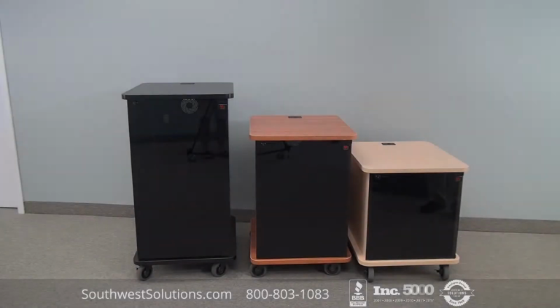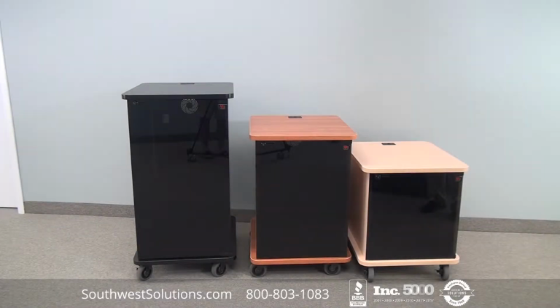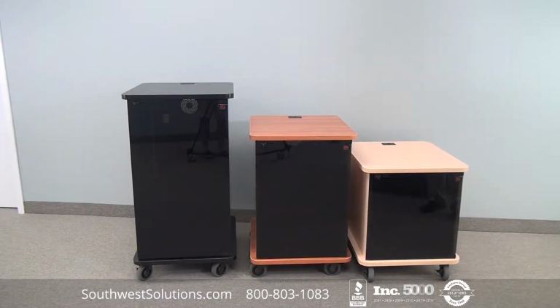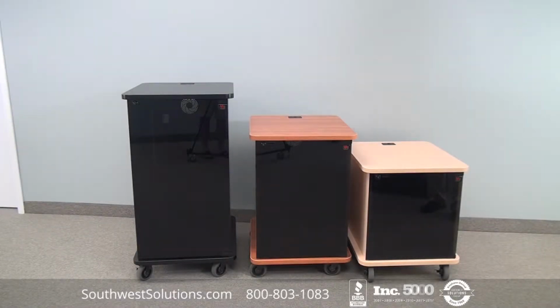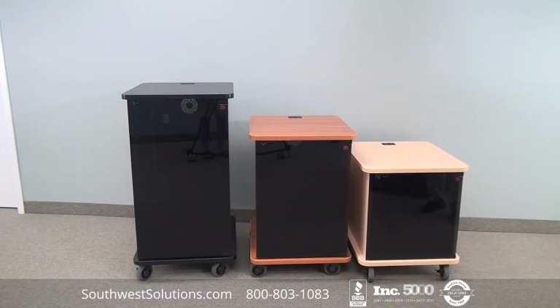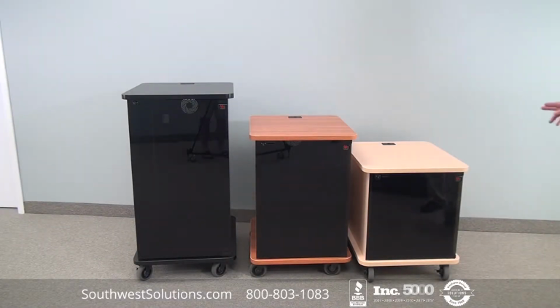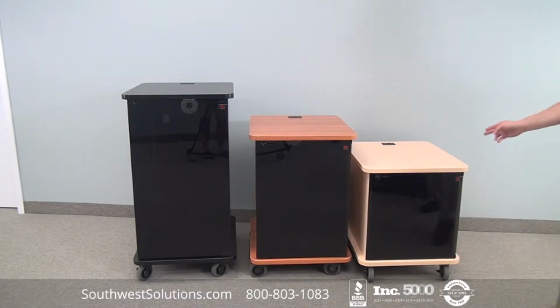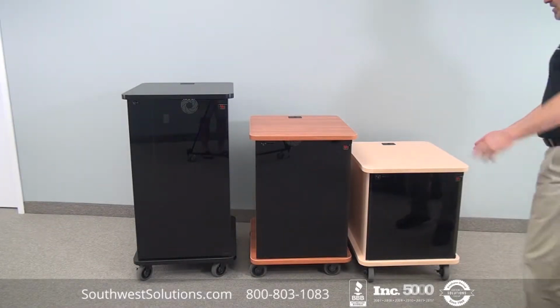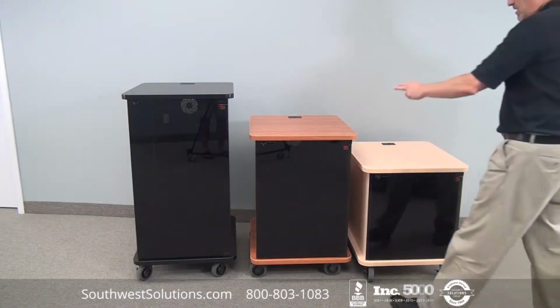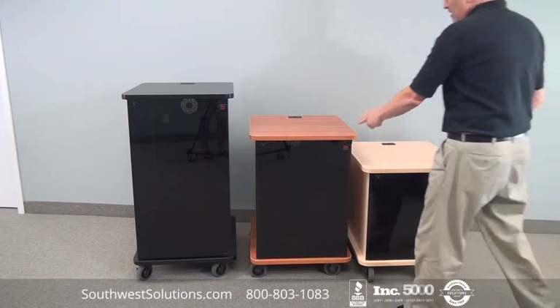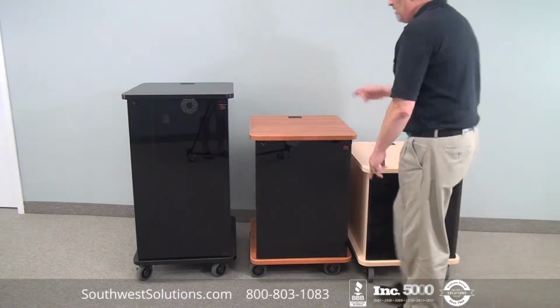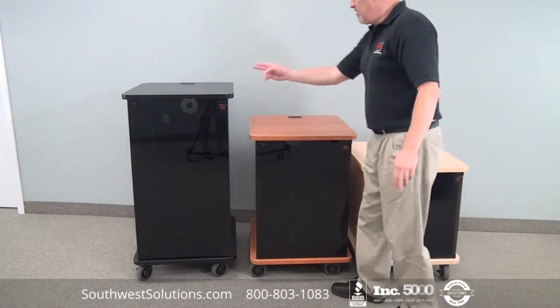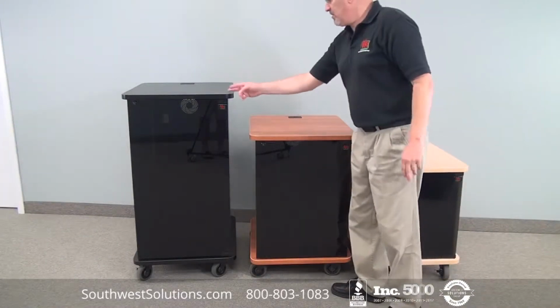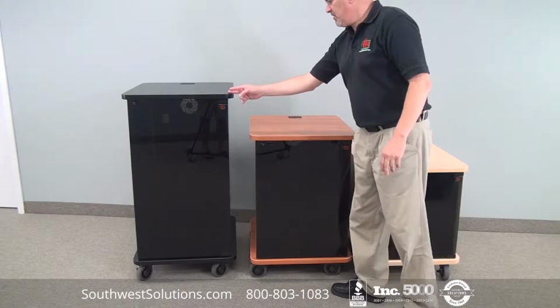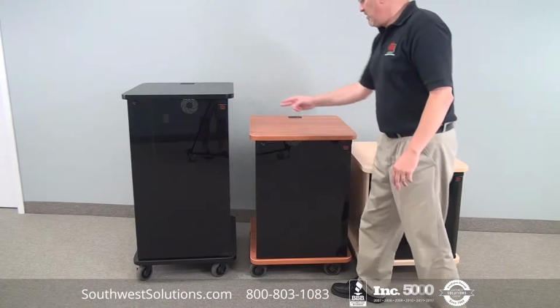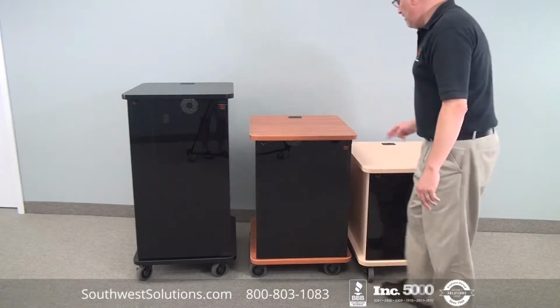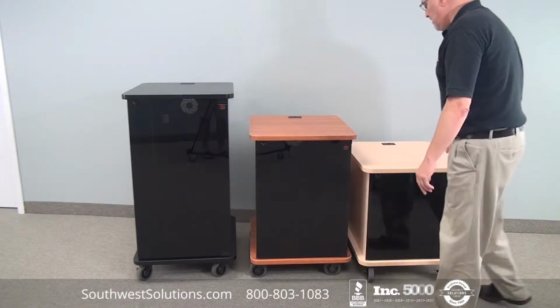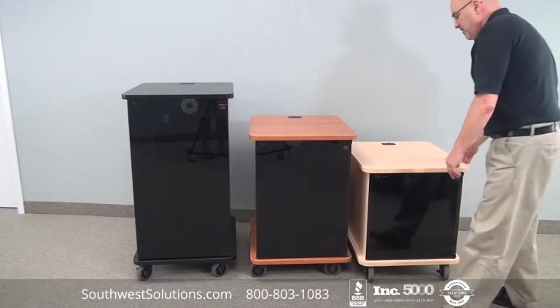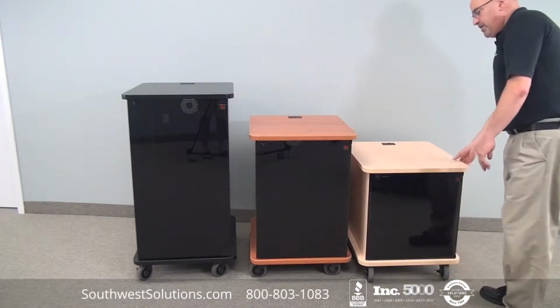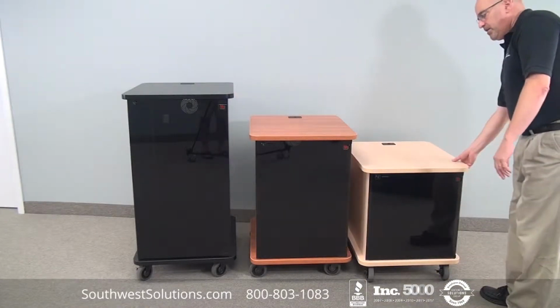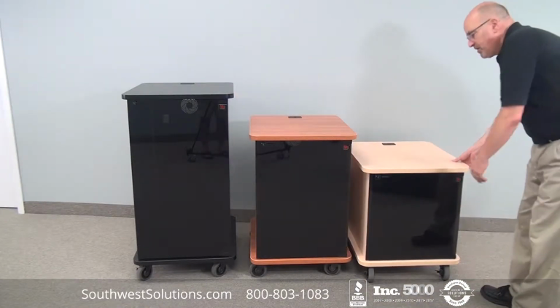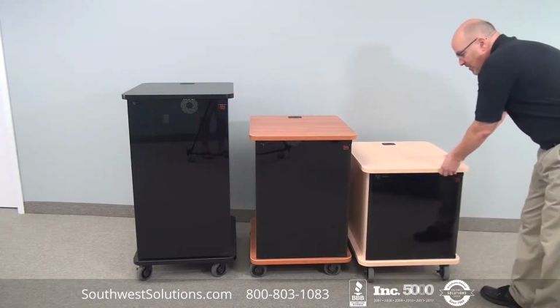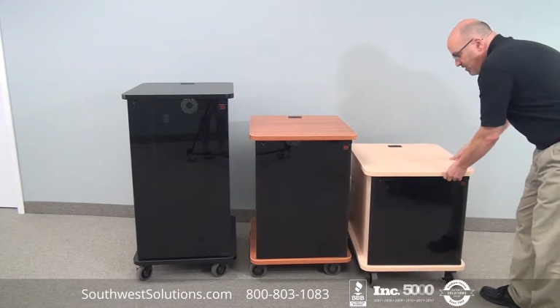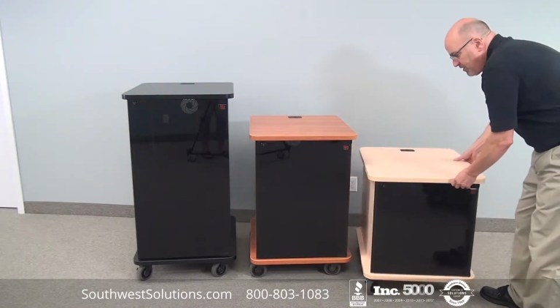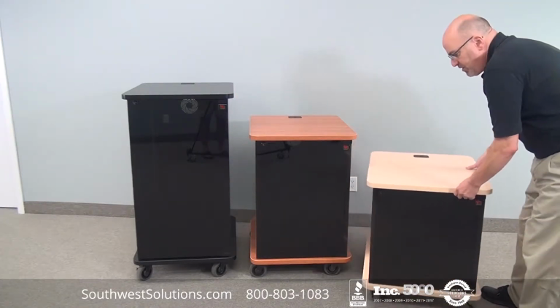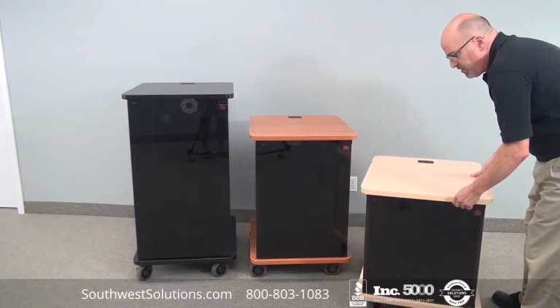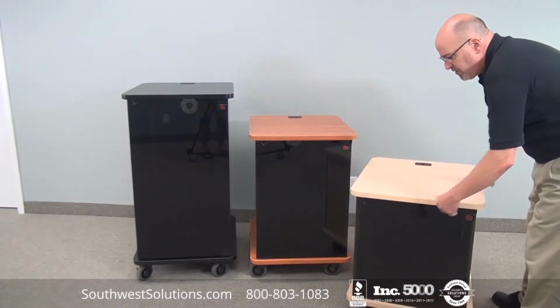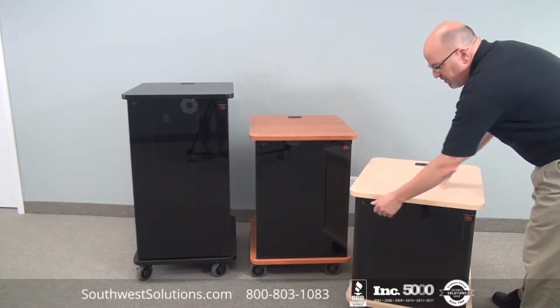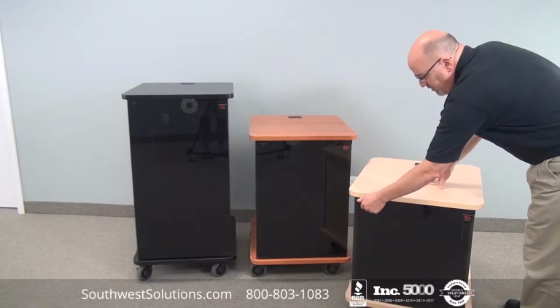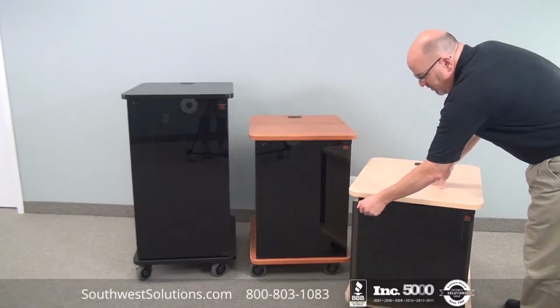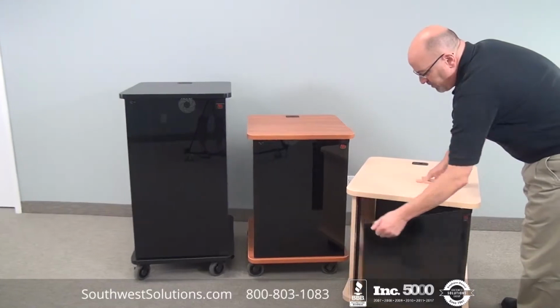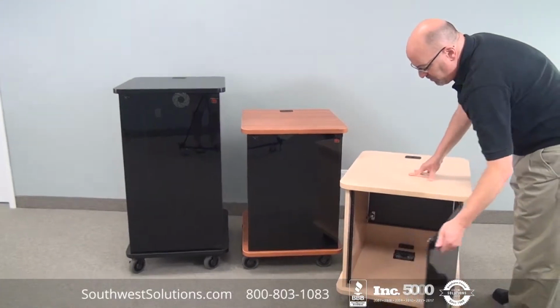We have a rack 12, a rack 16, and a rack 21. This symbolizes the rack units inside the unit. As you can see, they are all mobile.